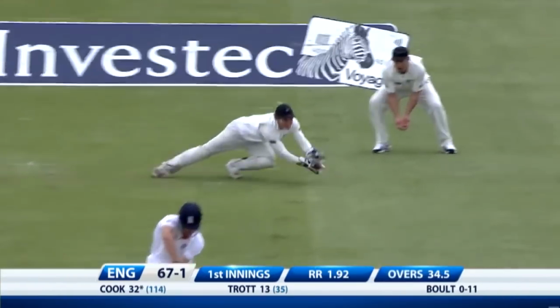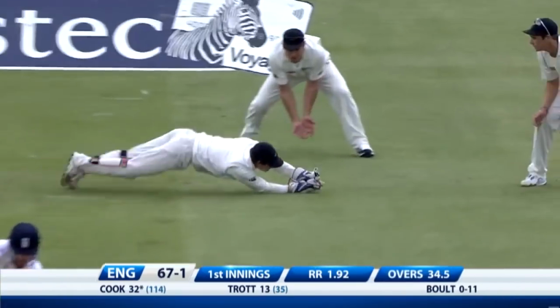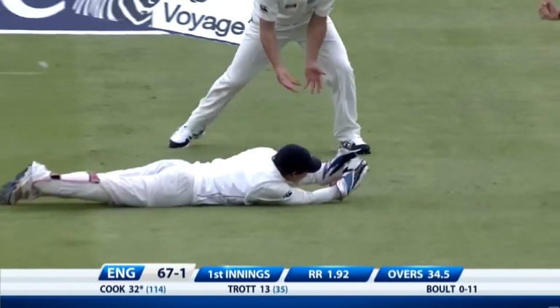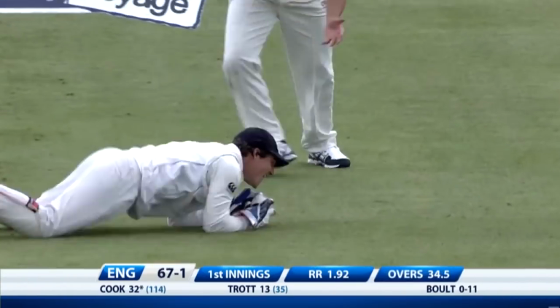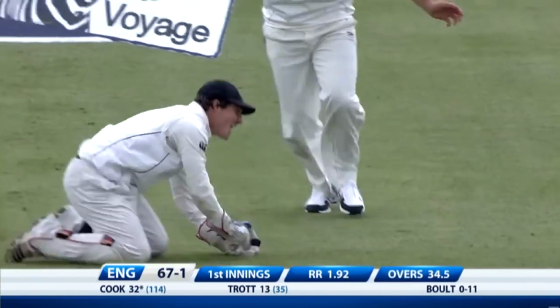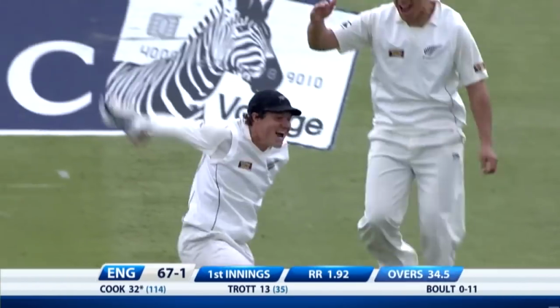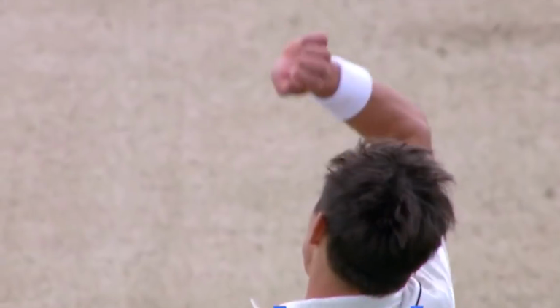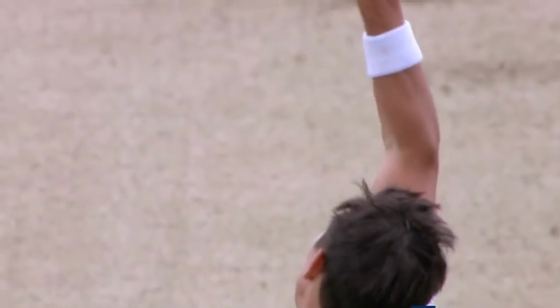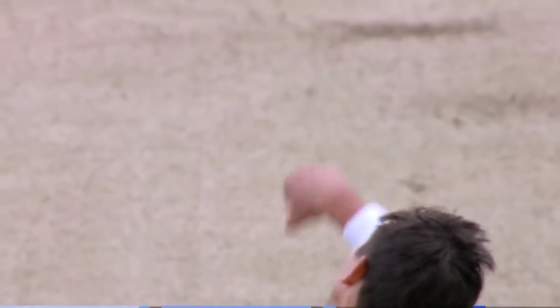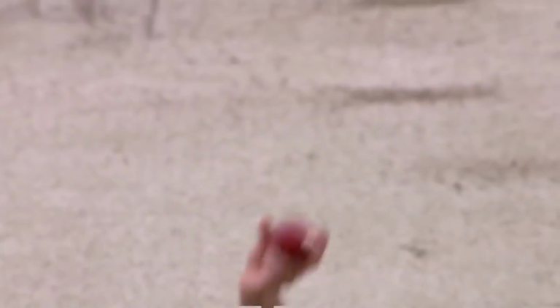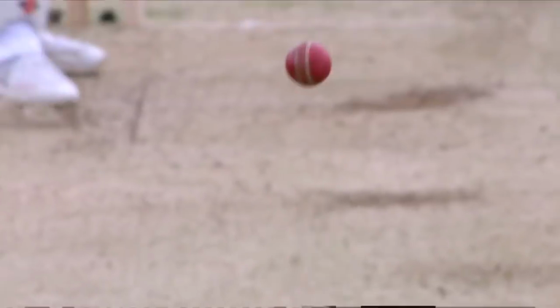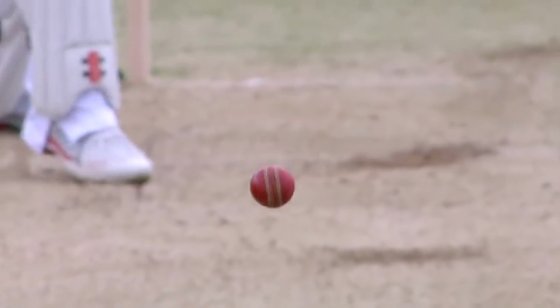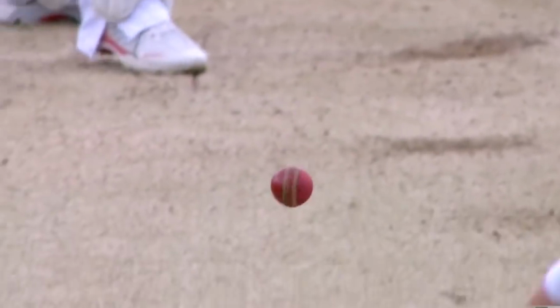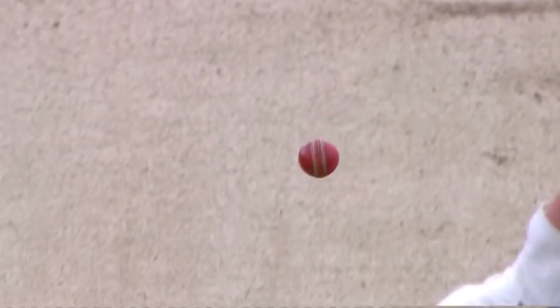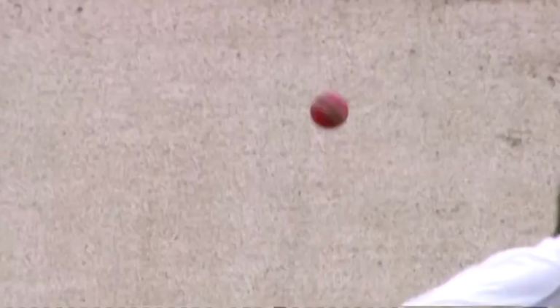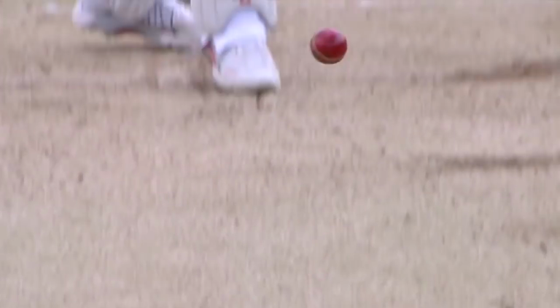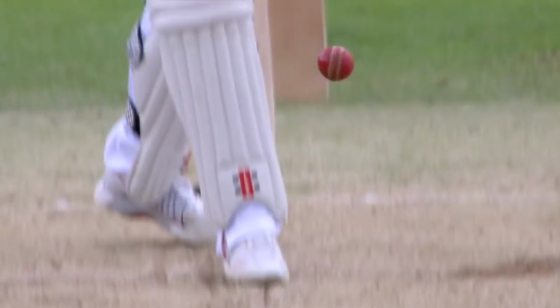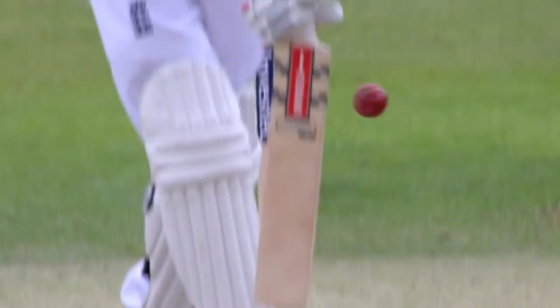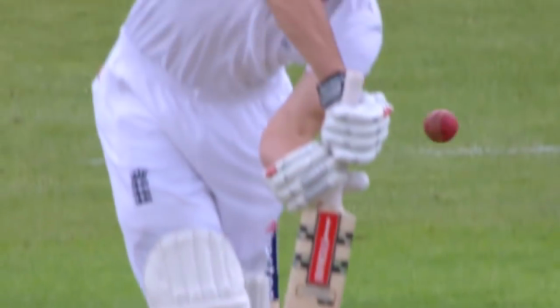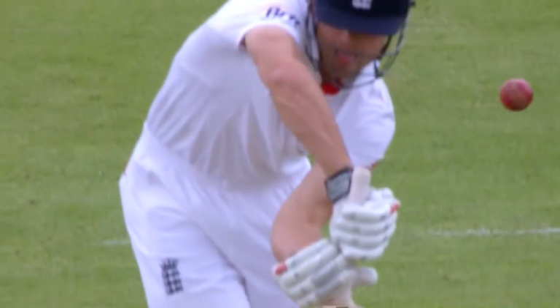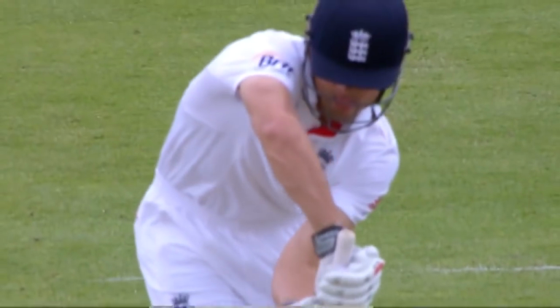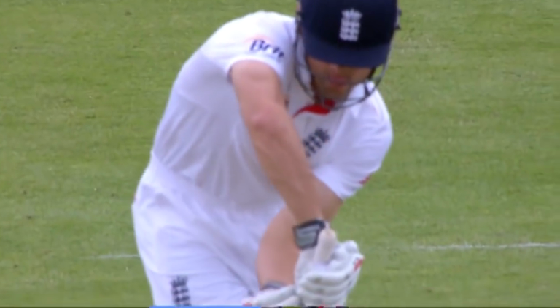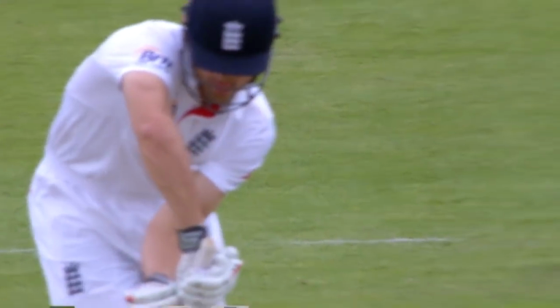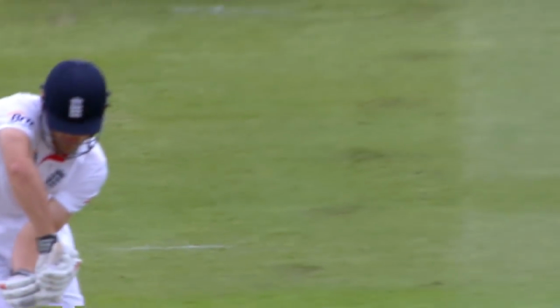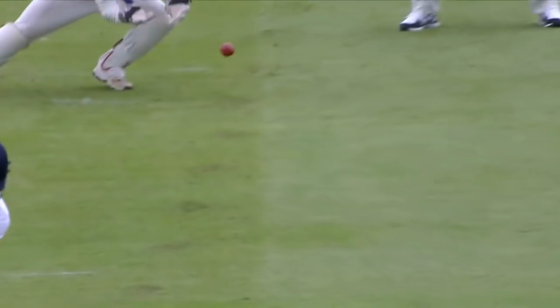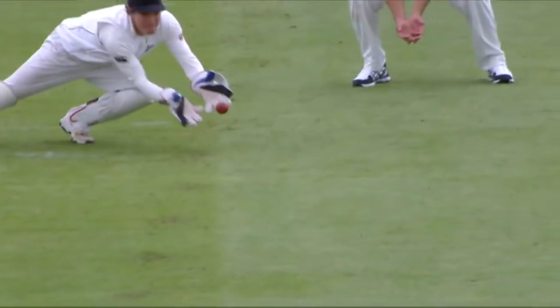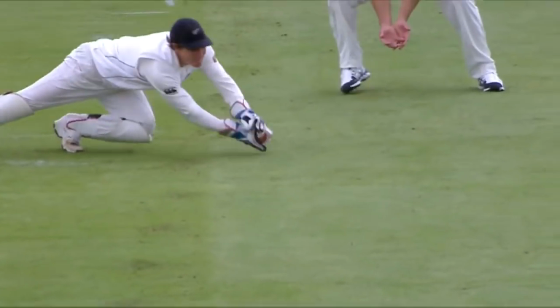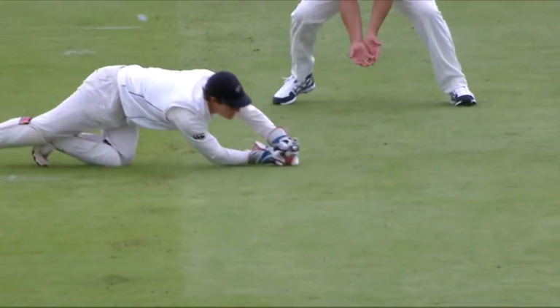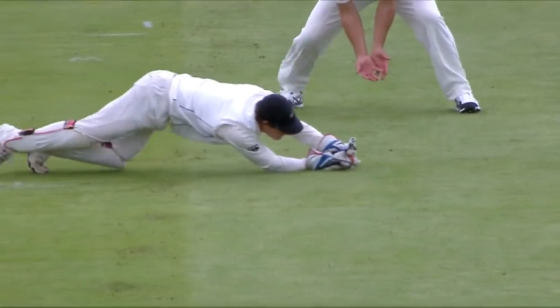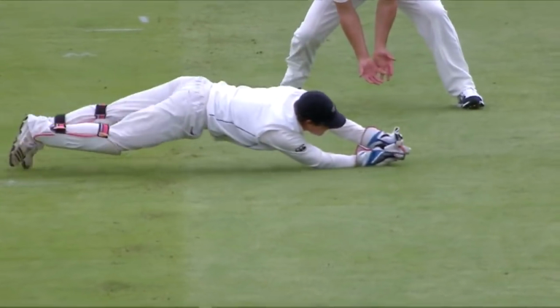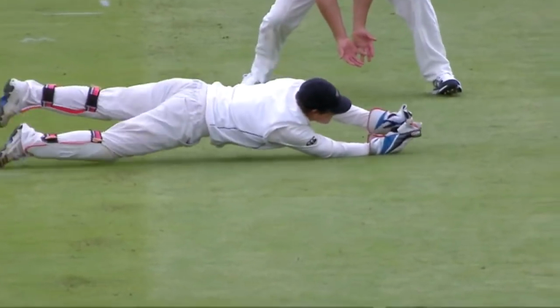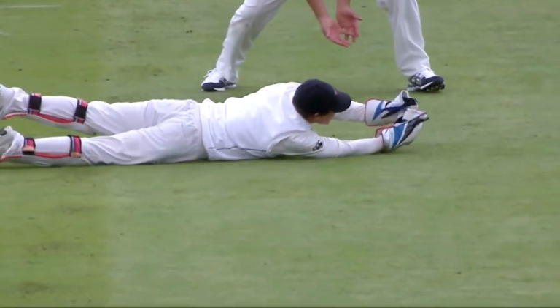Edged, and has it carried? I think it has. A really good catch. The England captain's gone. Wonderful bowling by New Zealand — some great discipline.